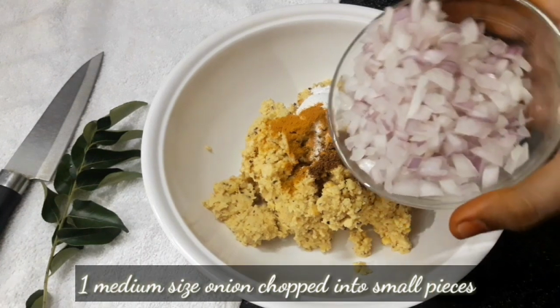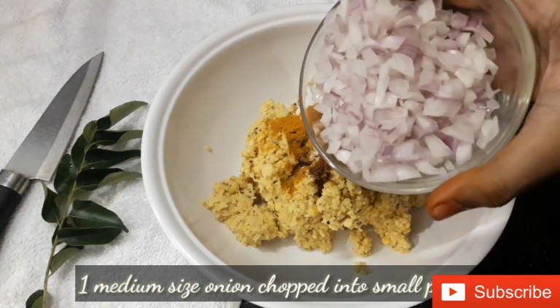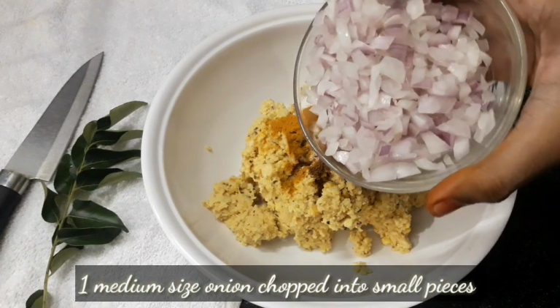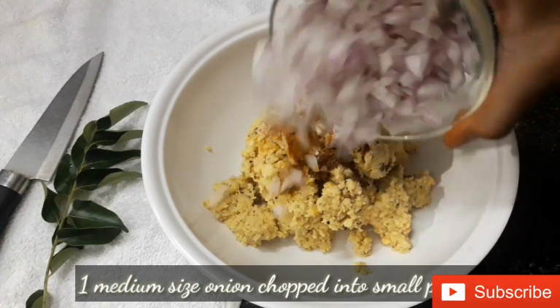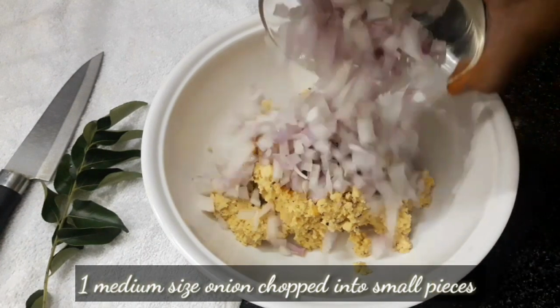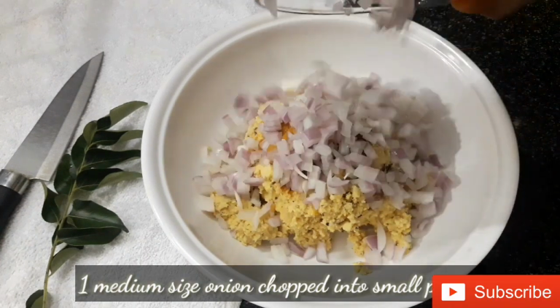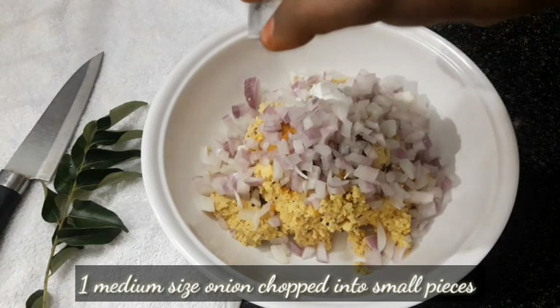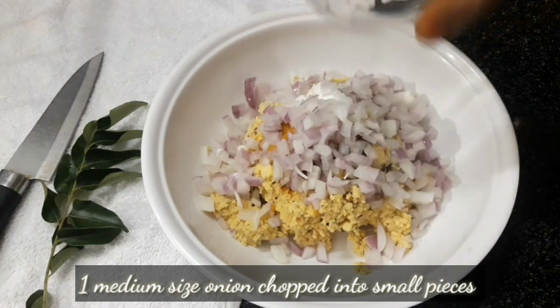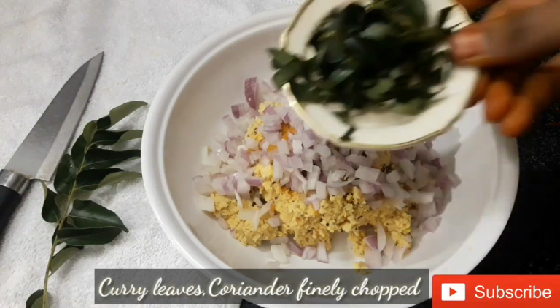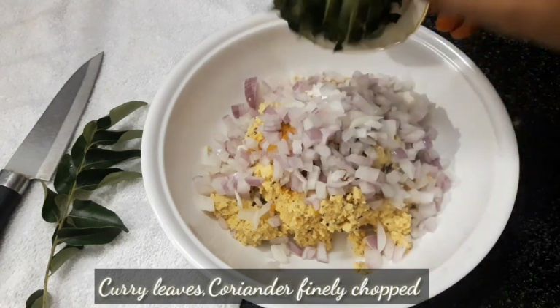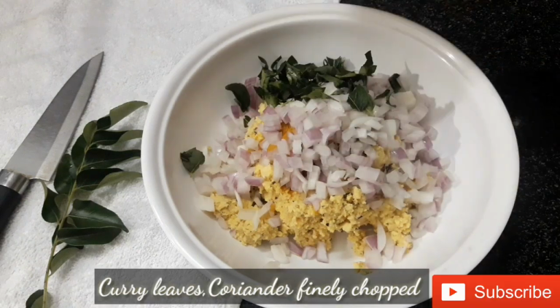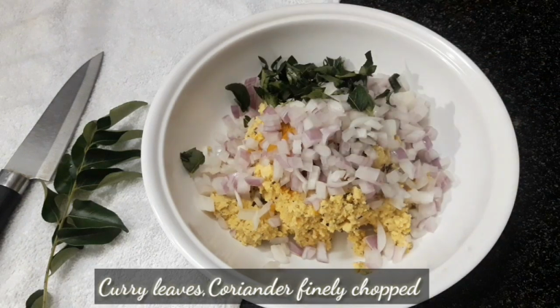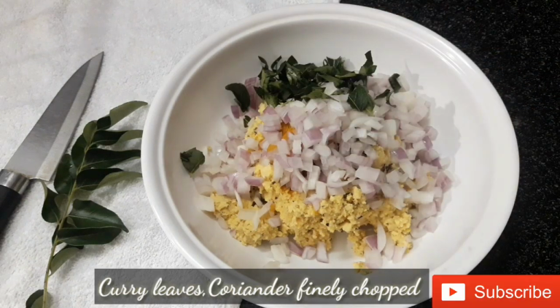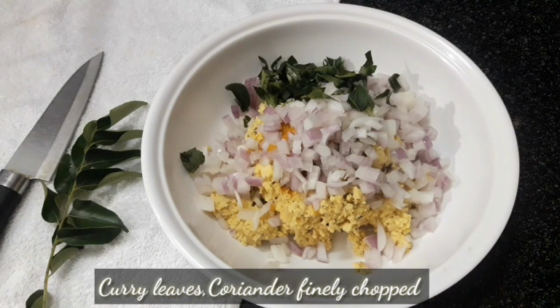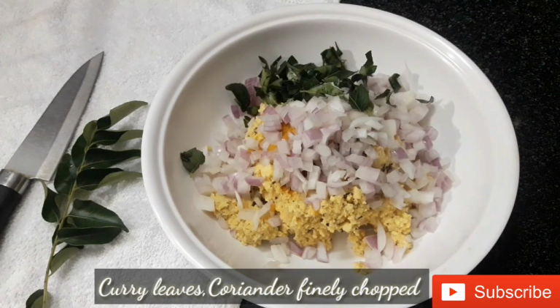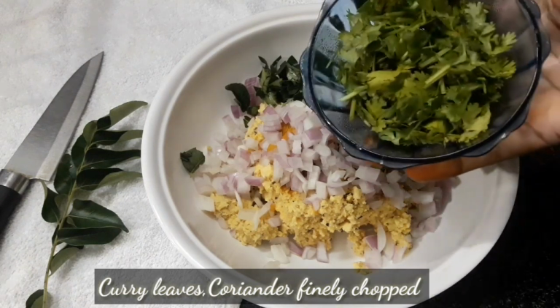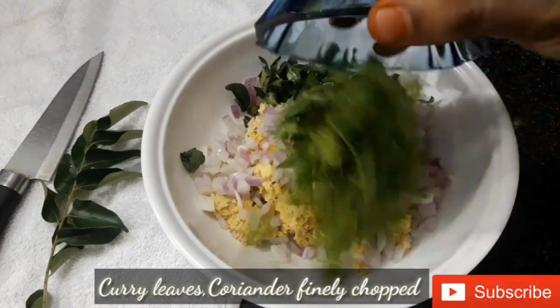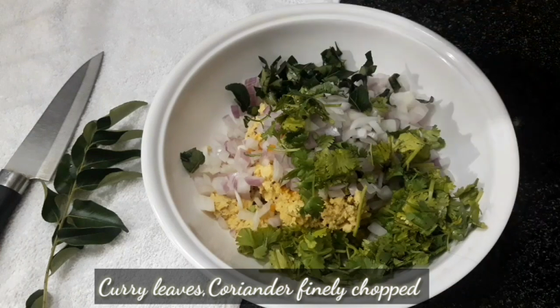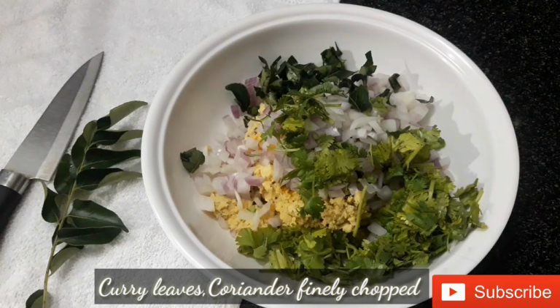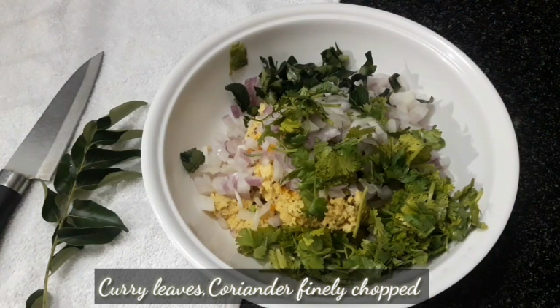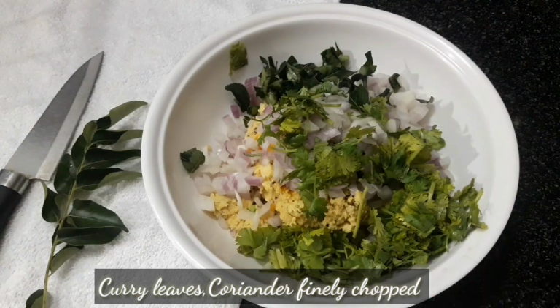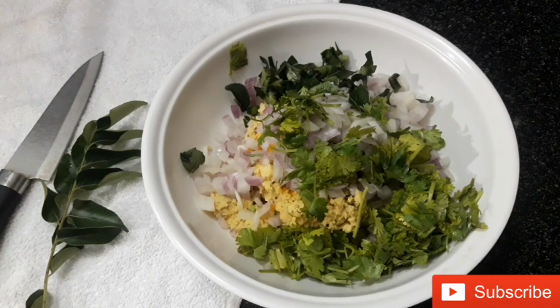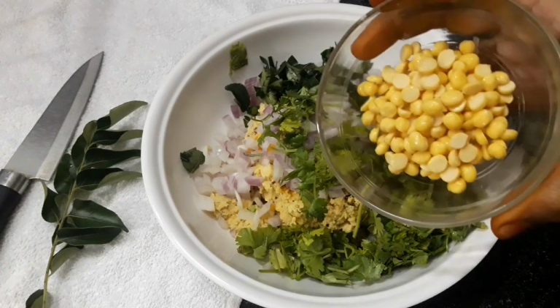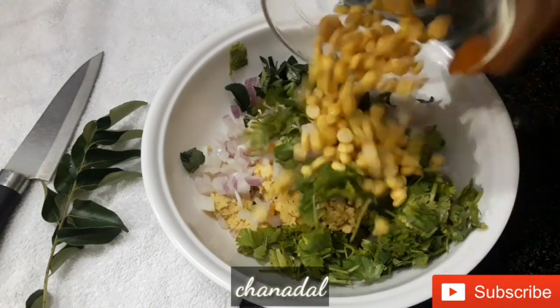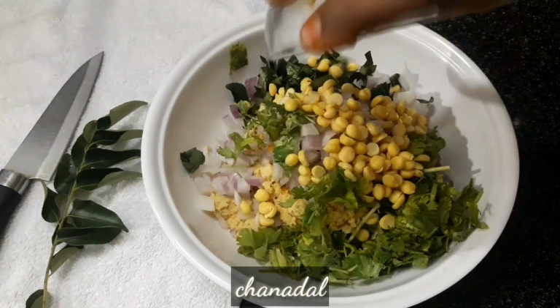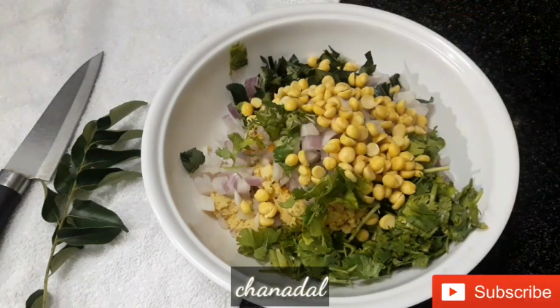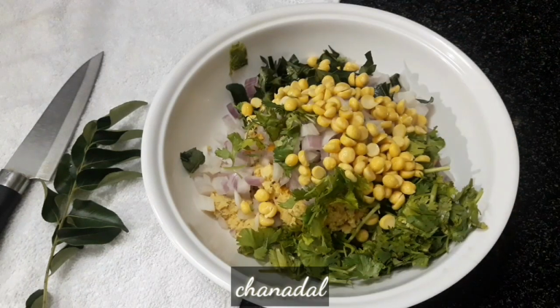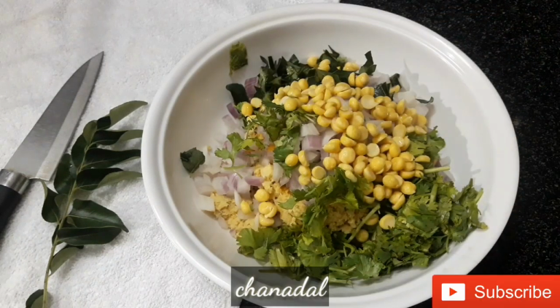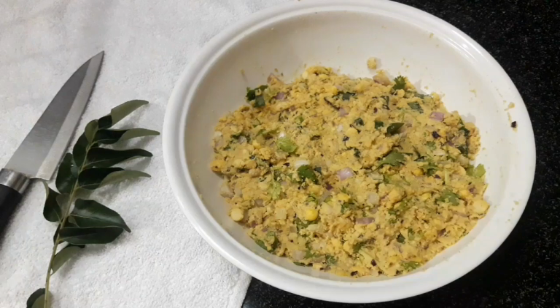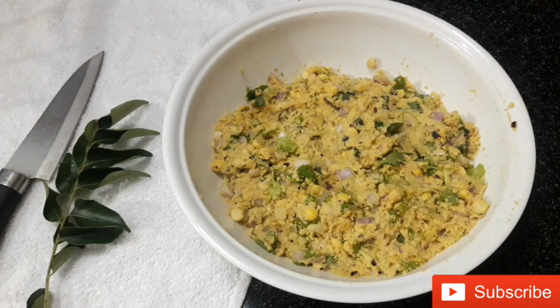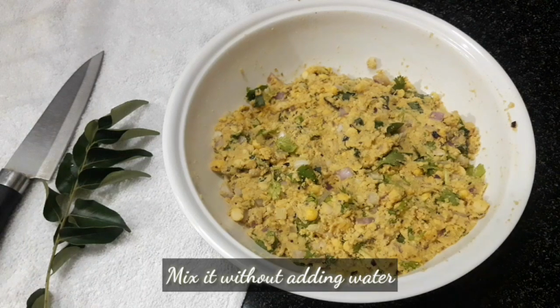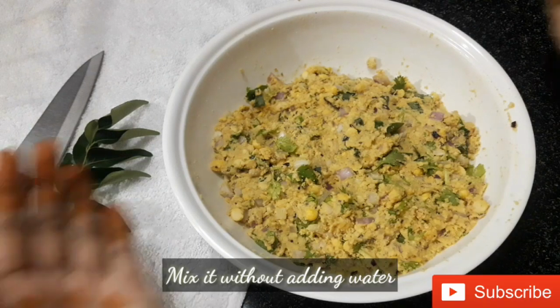Add a piece of onion to the mixture. Add a little bit of onion to the top, and add a small onion to finish.